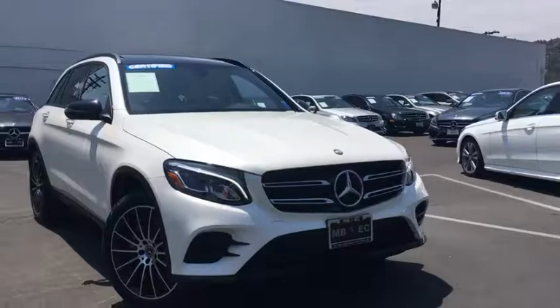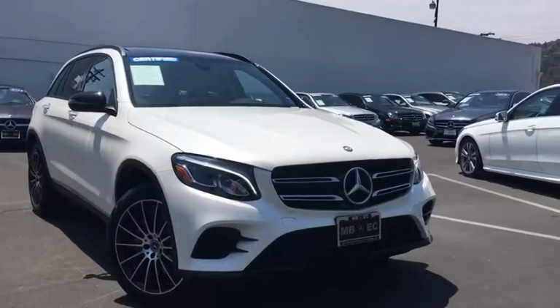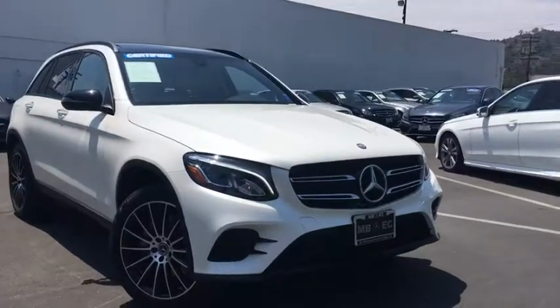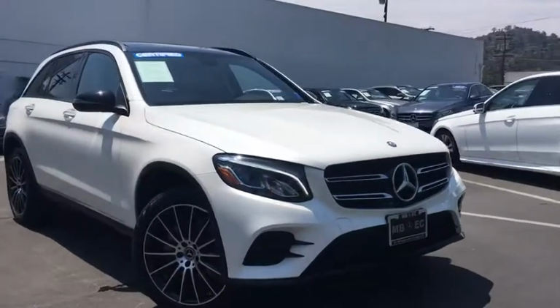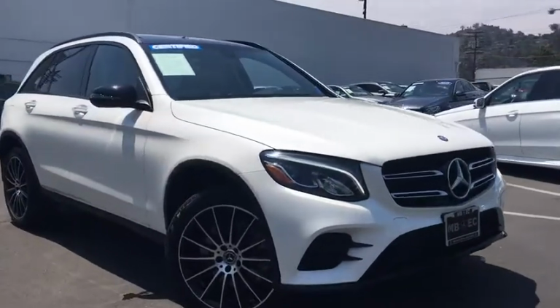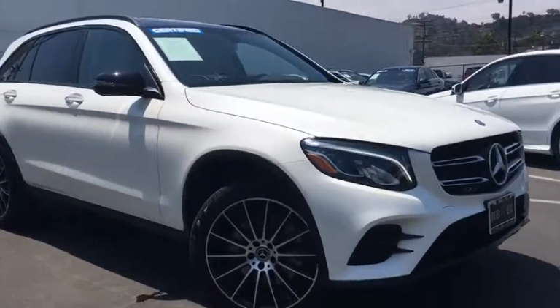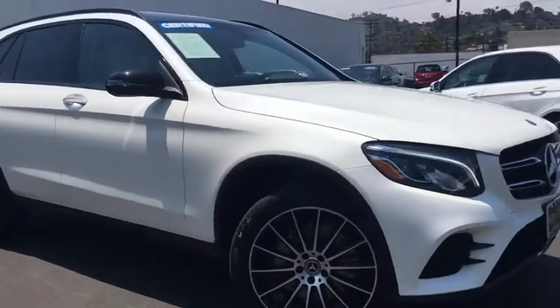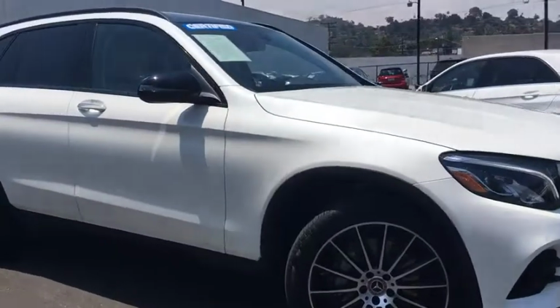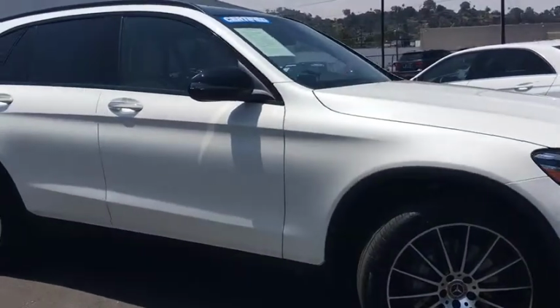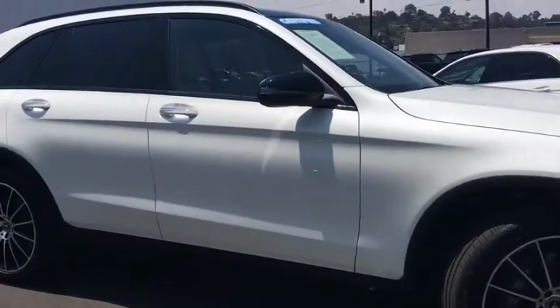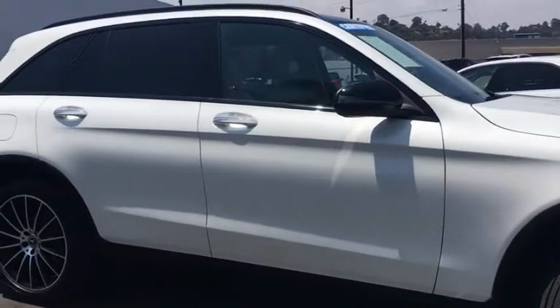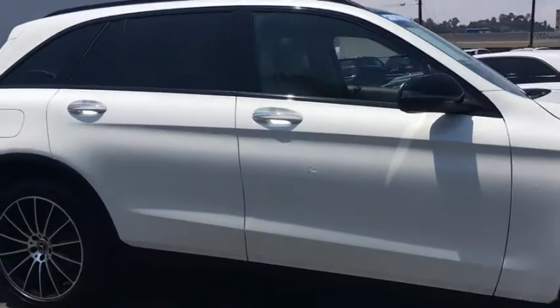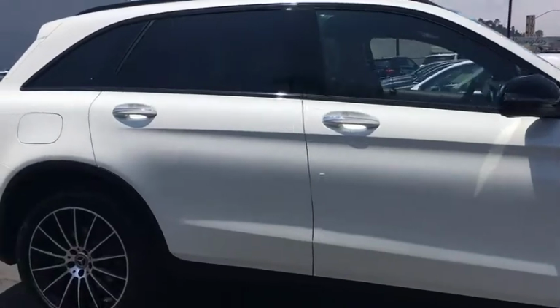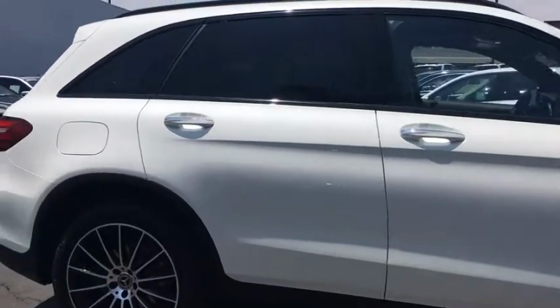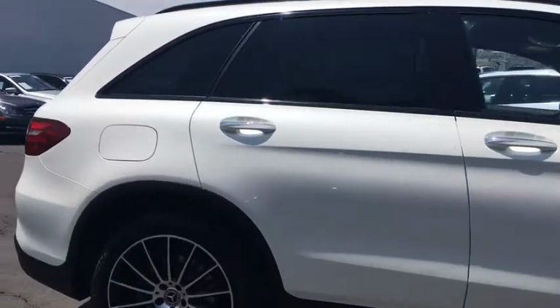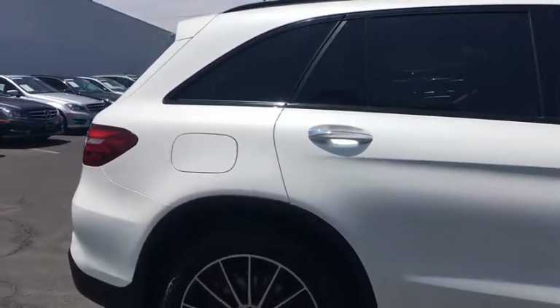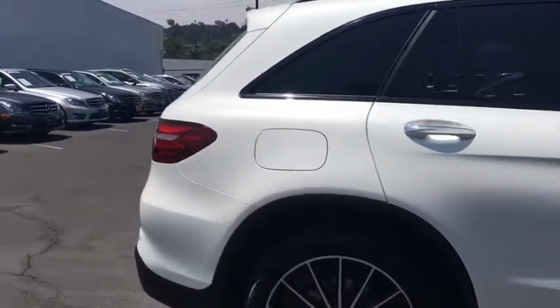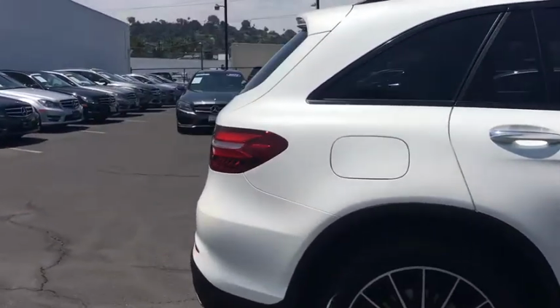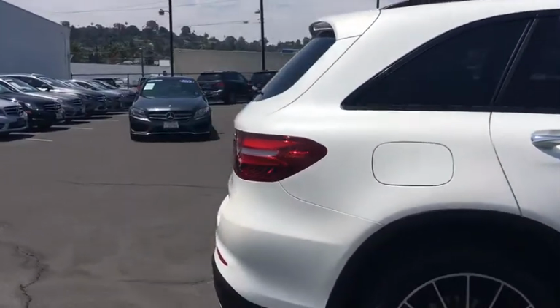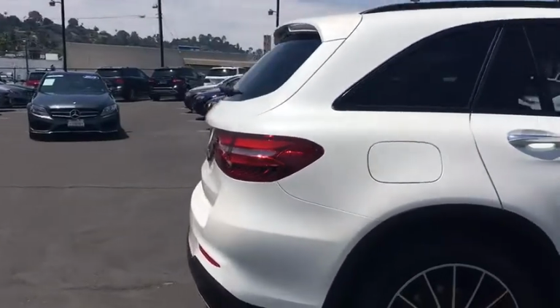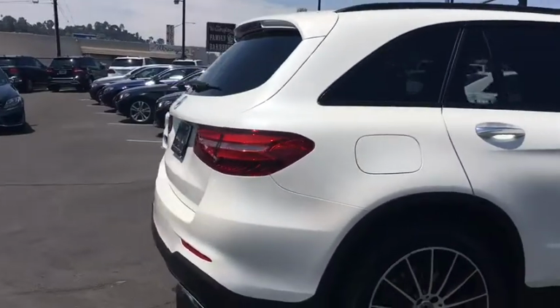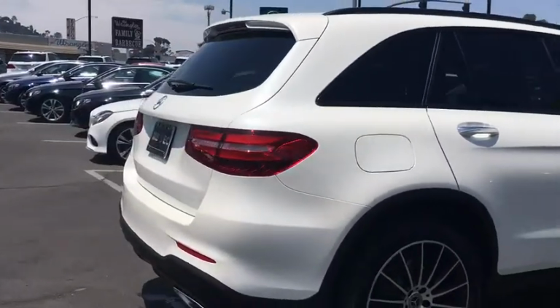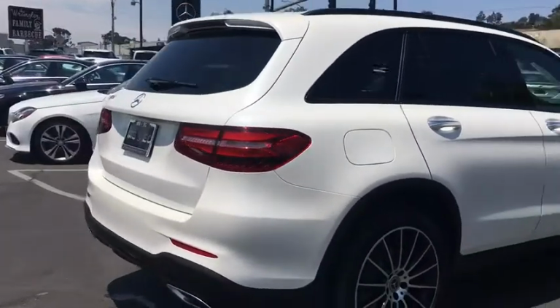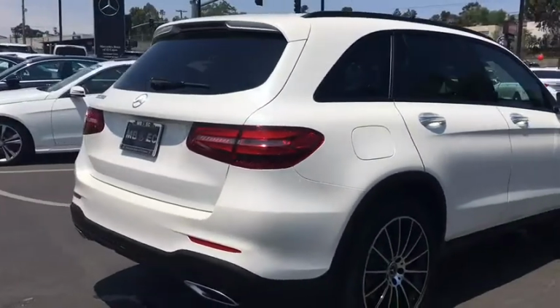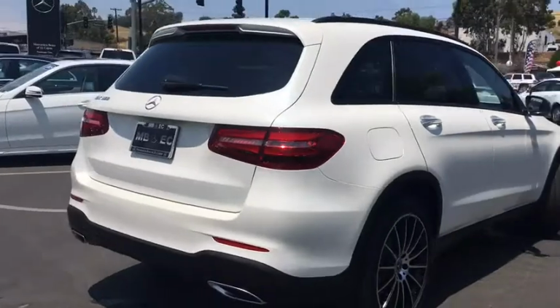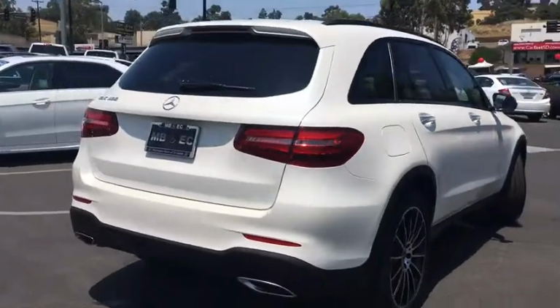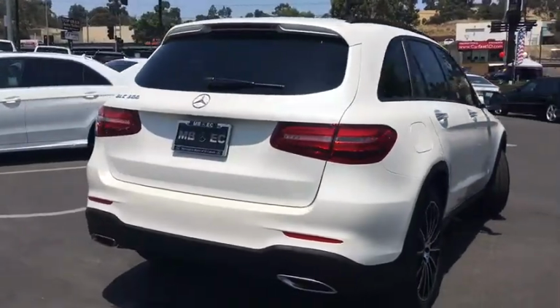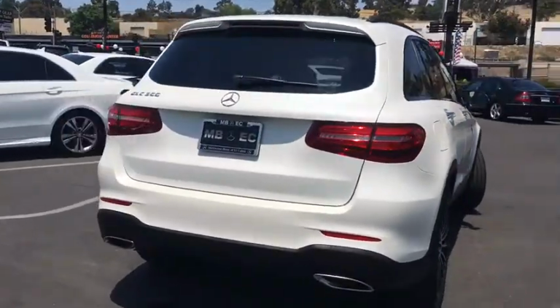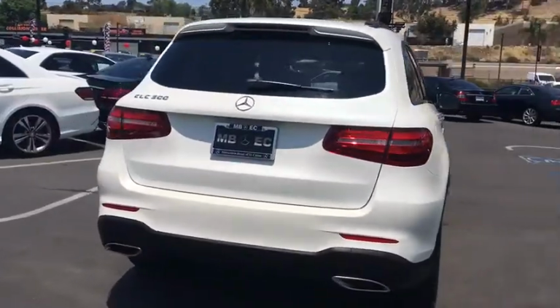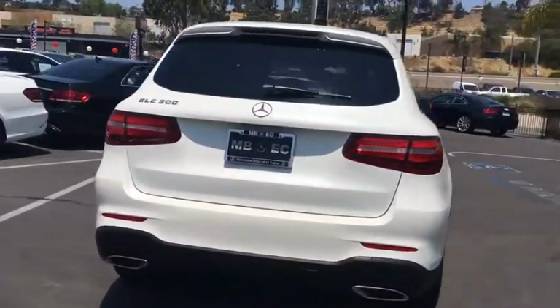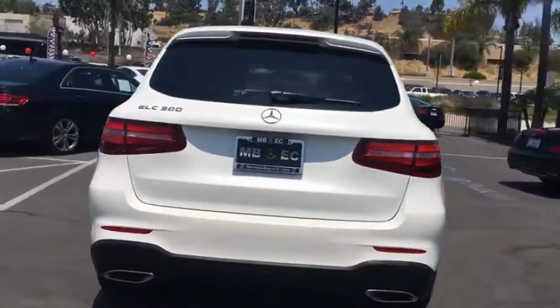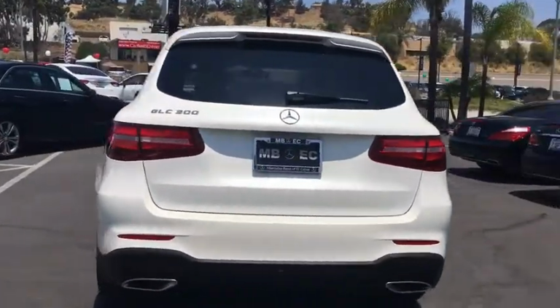The 2017 Mercedes-Benz GLC sets the bar for the luxury SUV. A mid-size SUV that's all lean muscle and has a roomy new cabin full of style and substance.